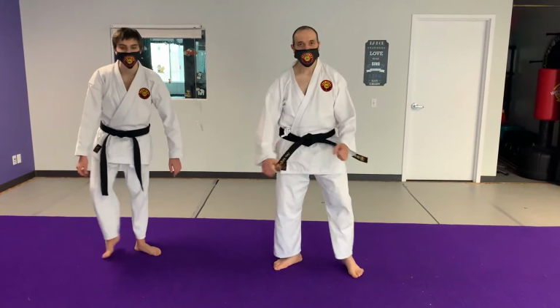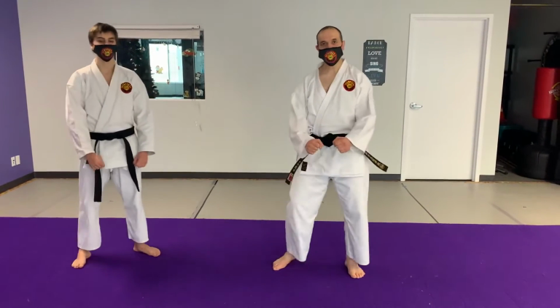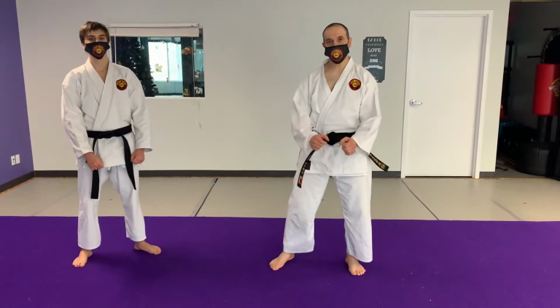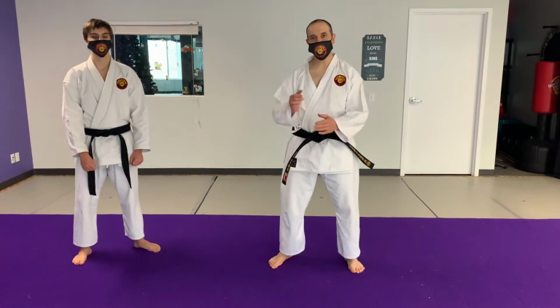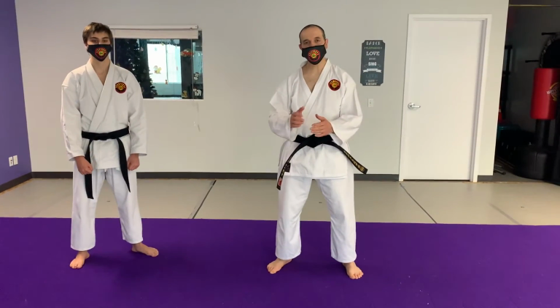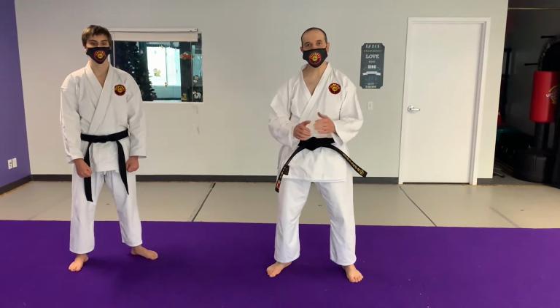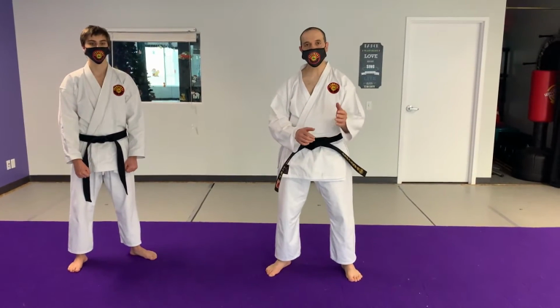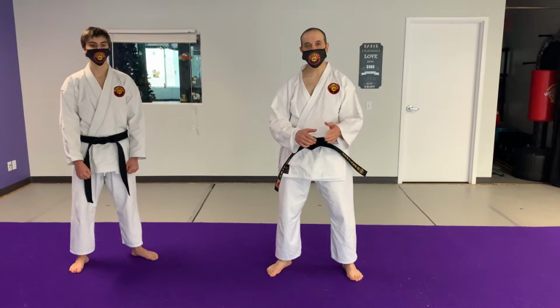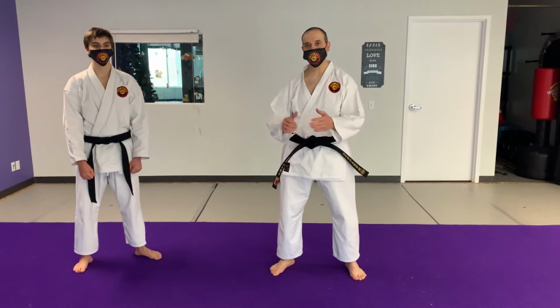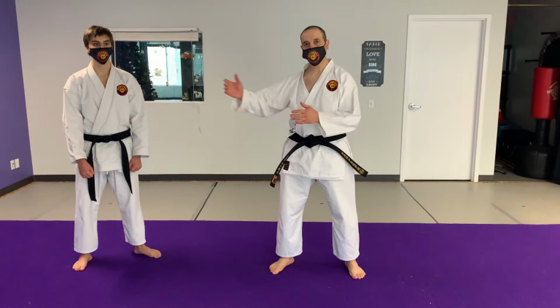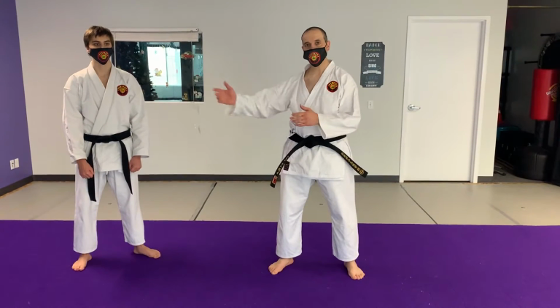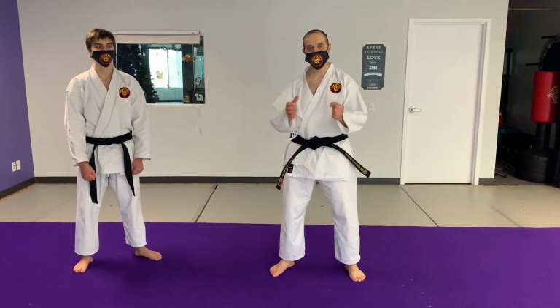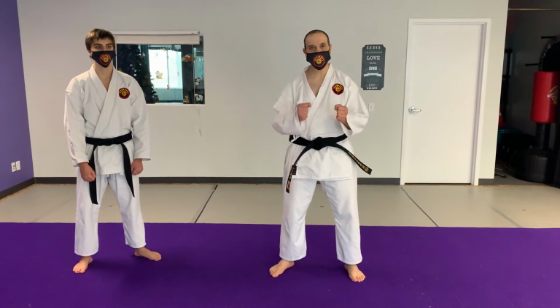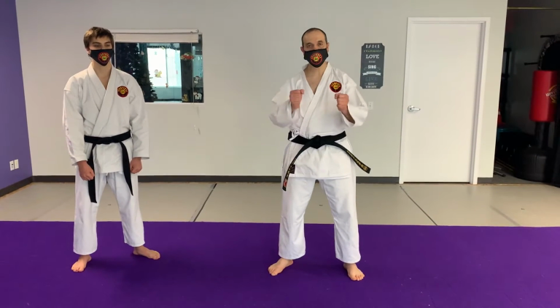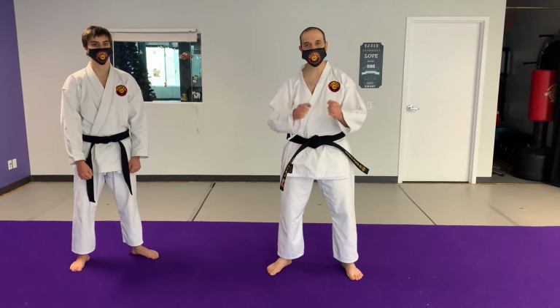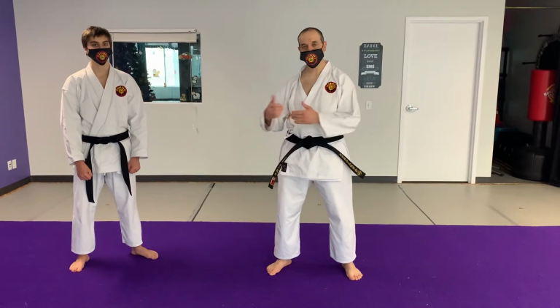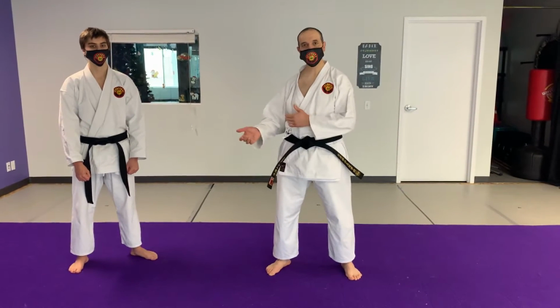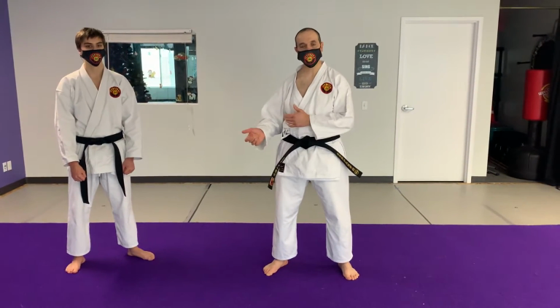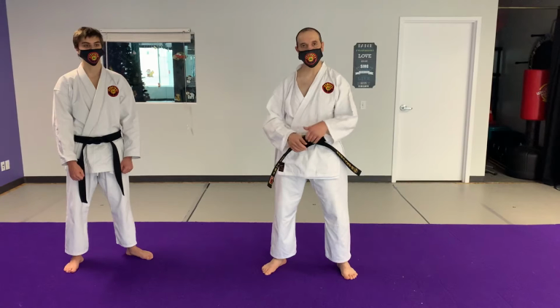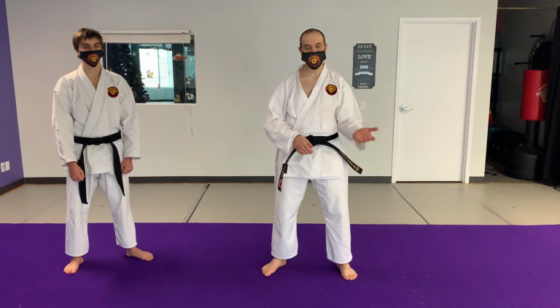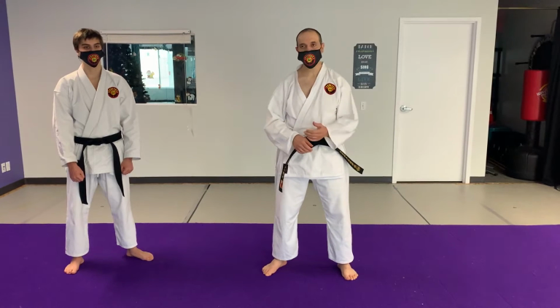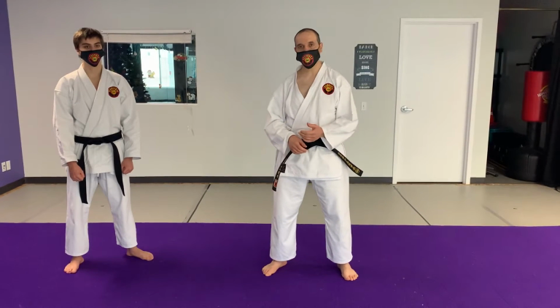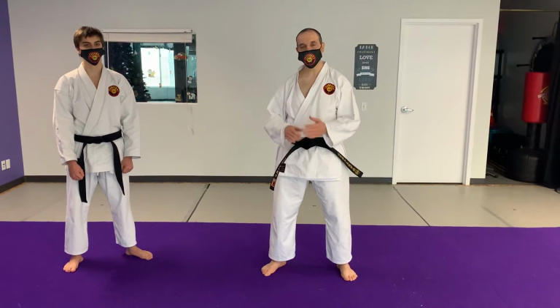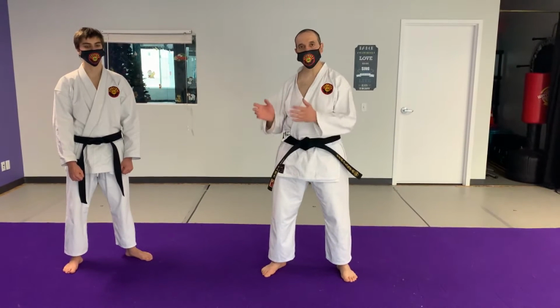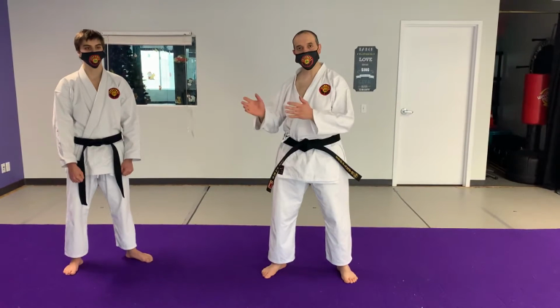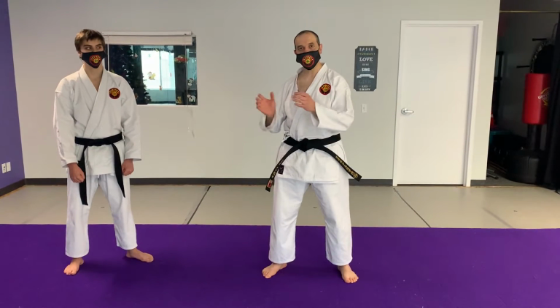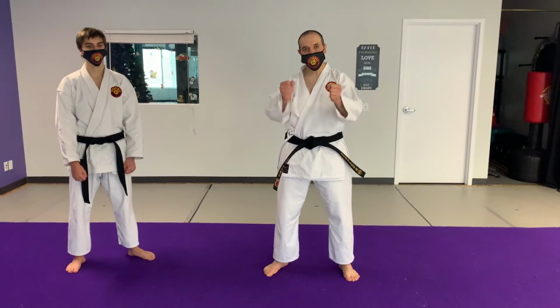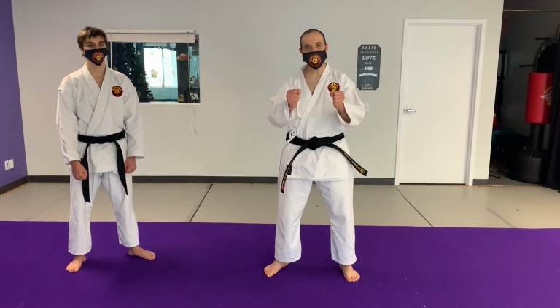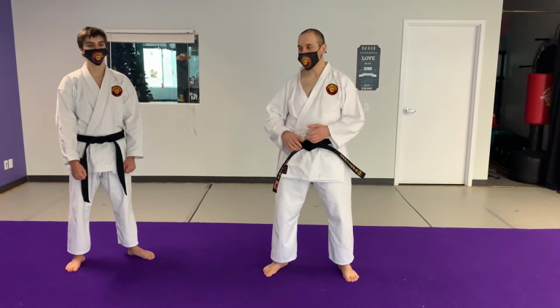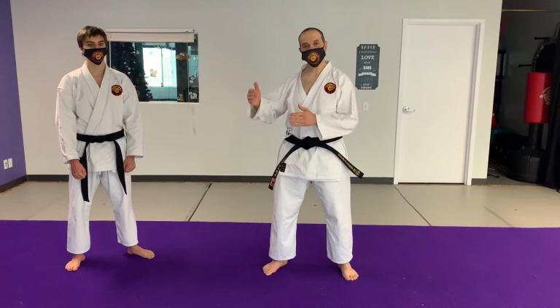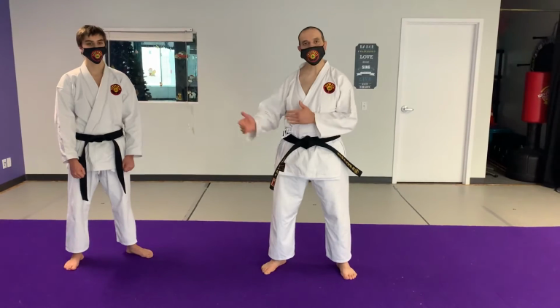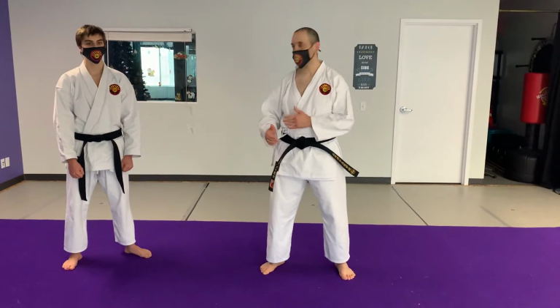In this video, we're going to go over two different scenarios whereby an opponent is grabbing me with two hands, and I'm going to control his body, take him down, and do different things. We've done a number of videos on these two-hand grabs. These are just two additional techniques.